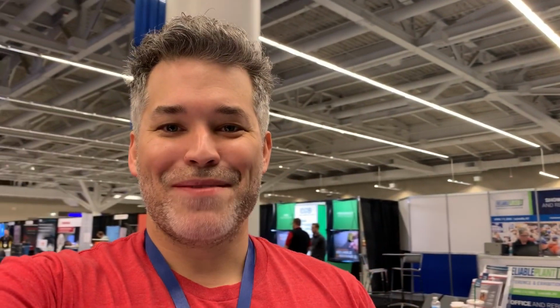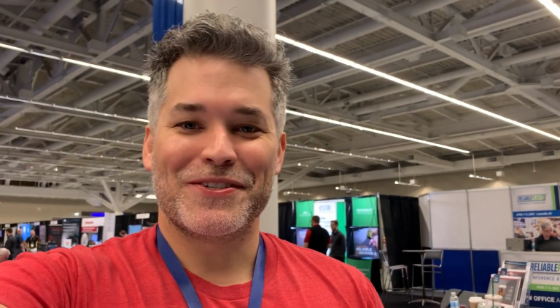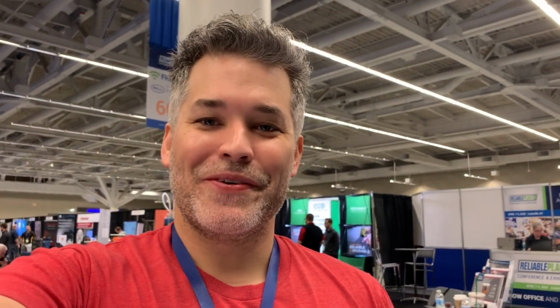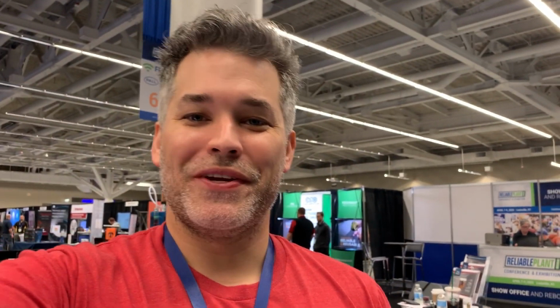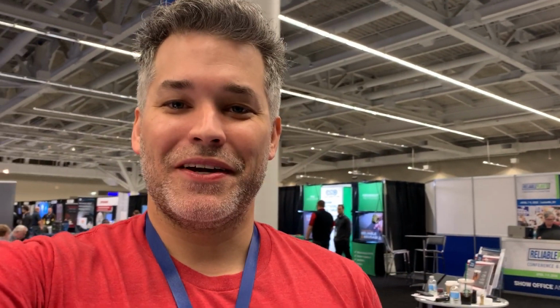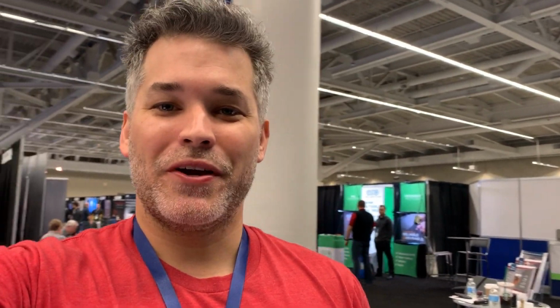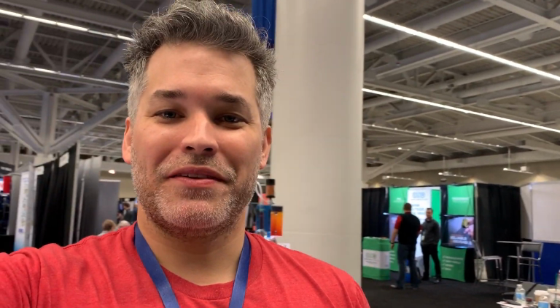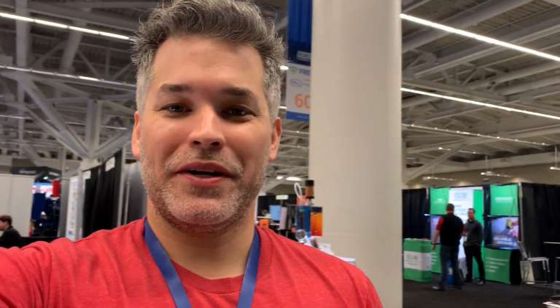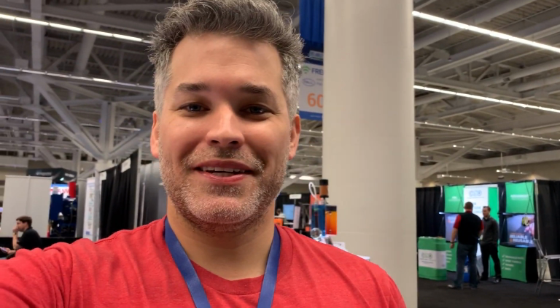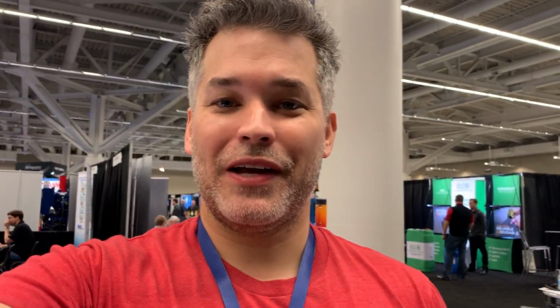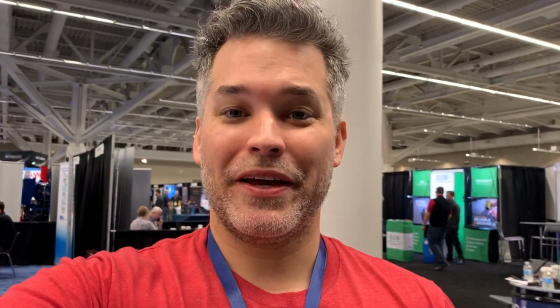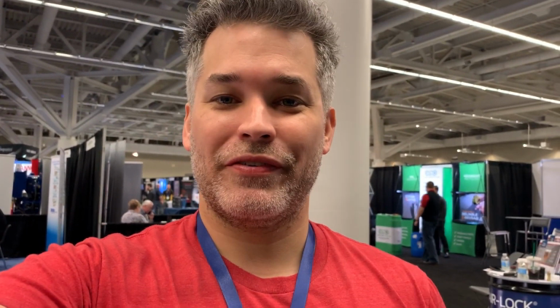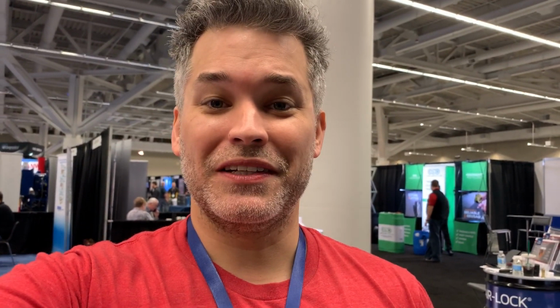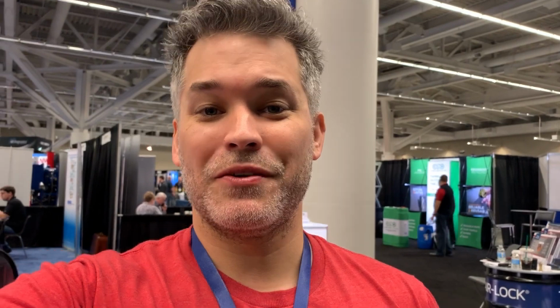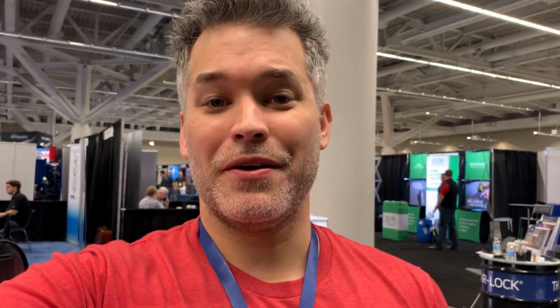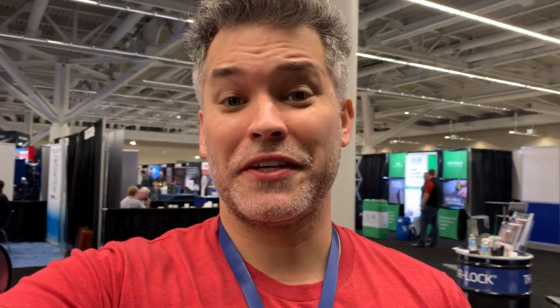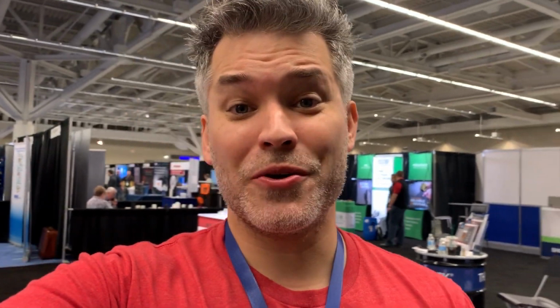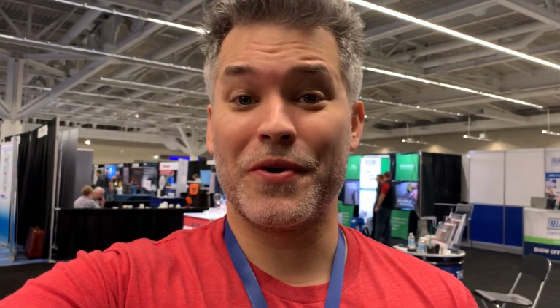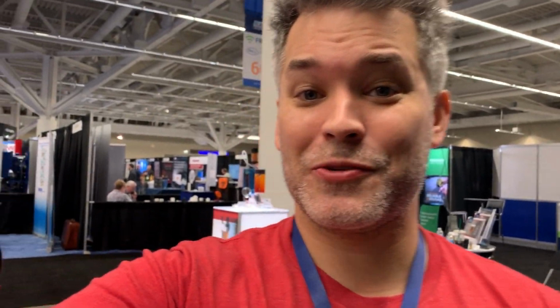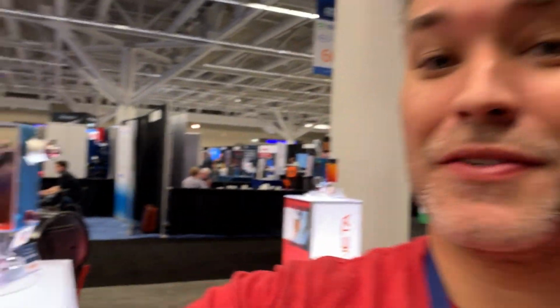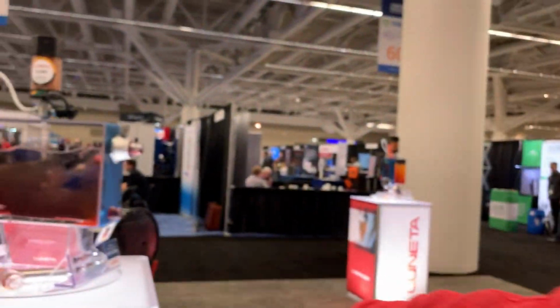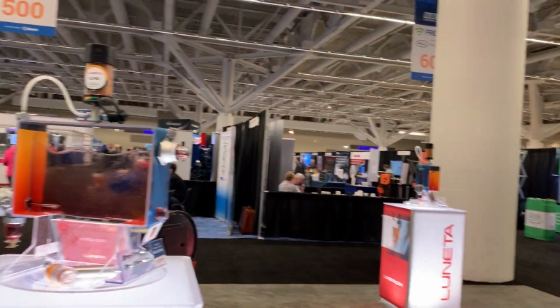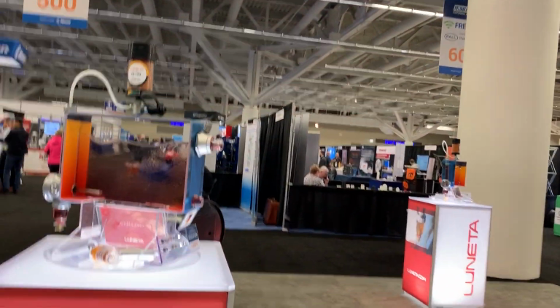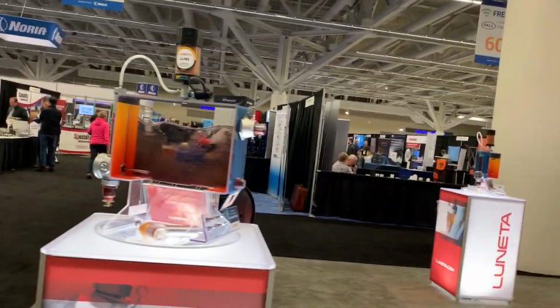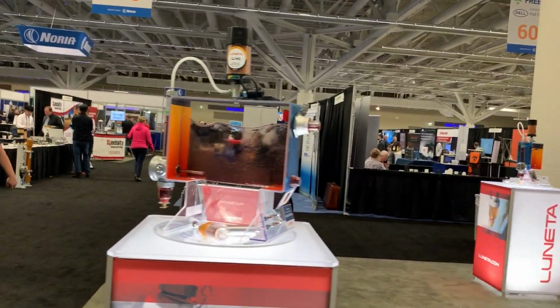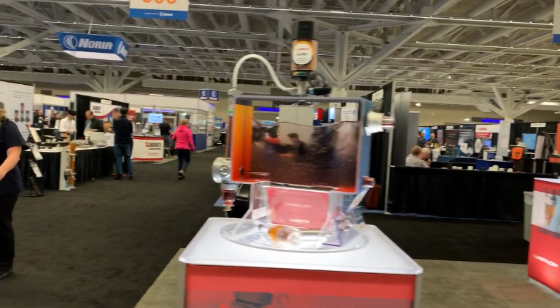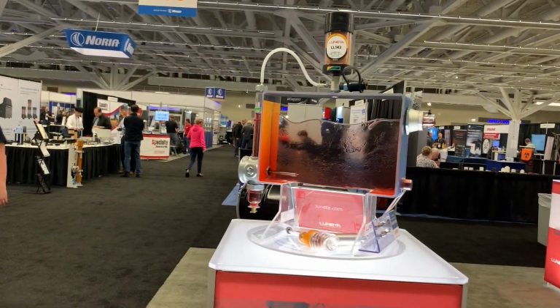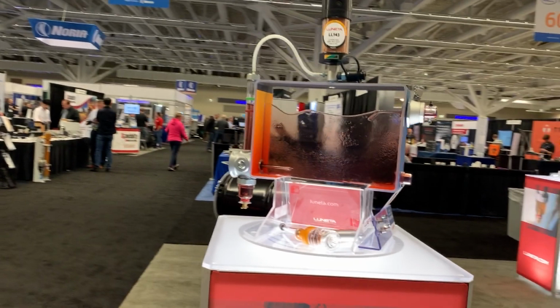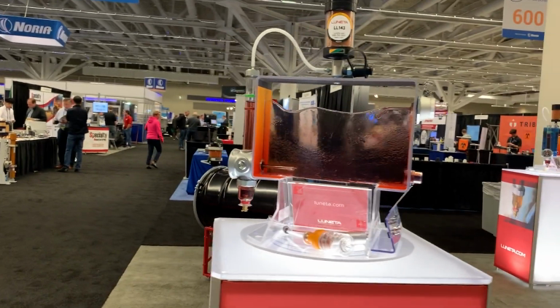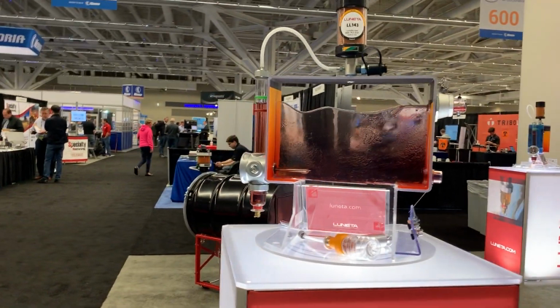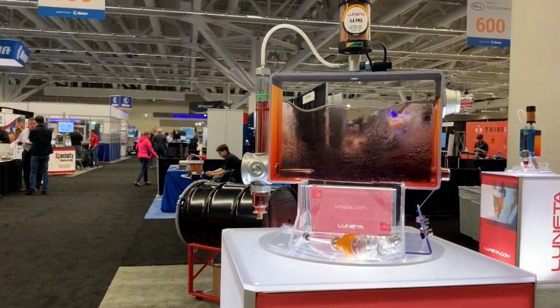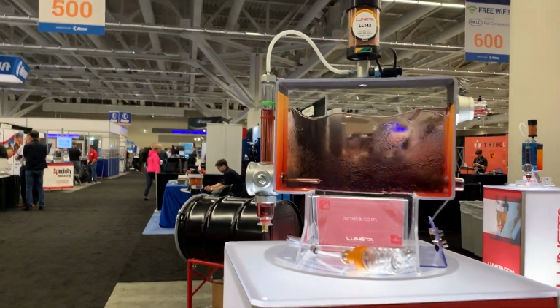Hi, my name is Tom Fitch with Lunetta and we are at the 2019 Lab & Plant Conference in Cleveland, Ohio. I'd like to show you one of our displays — this is our simulated gearbox display.